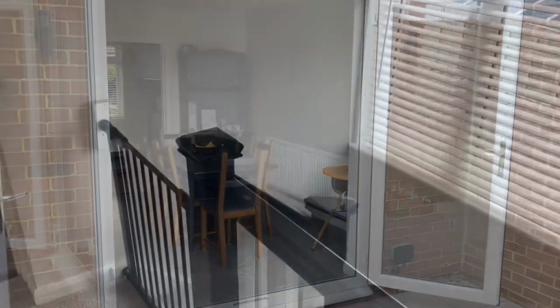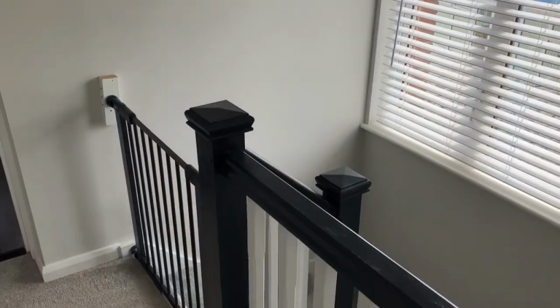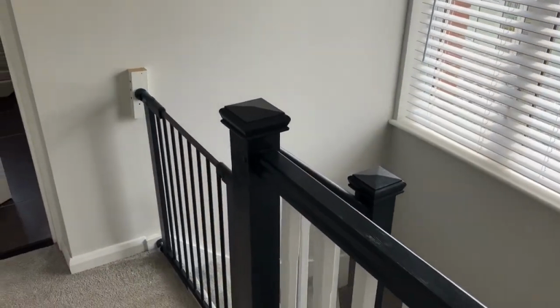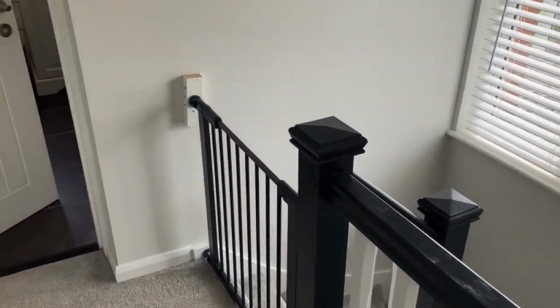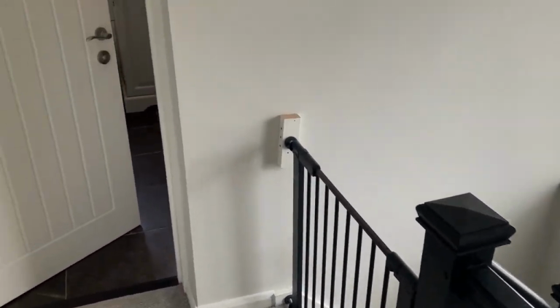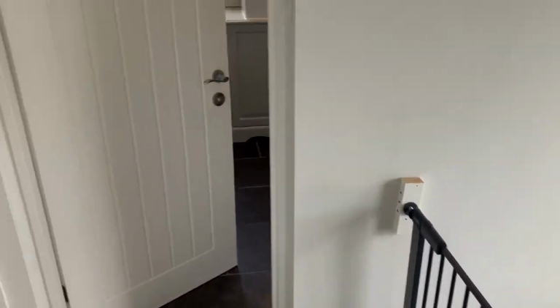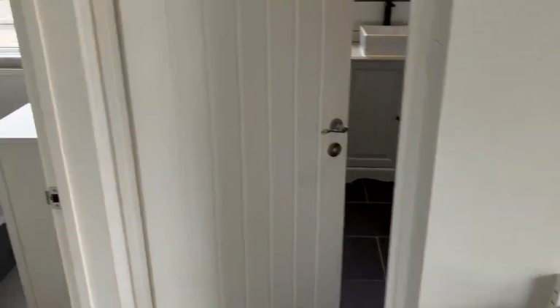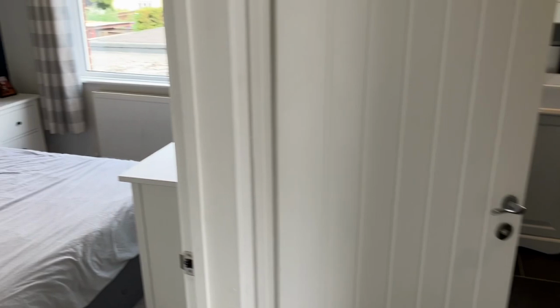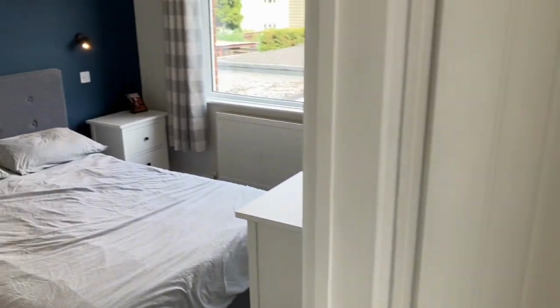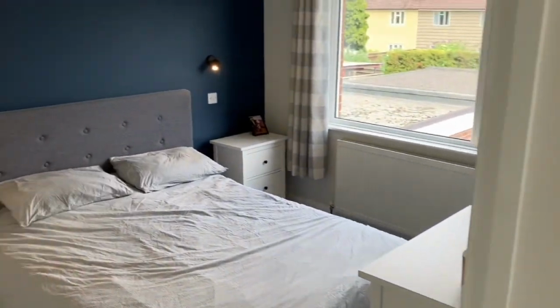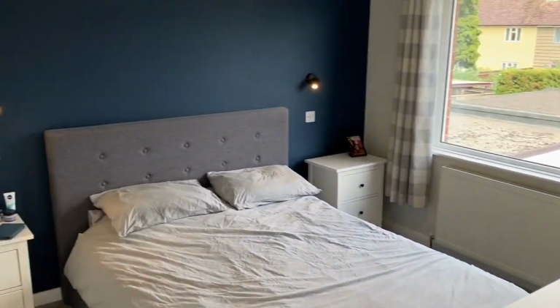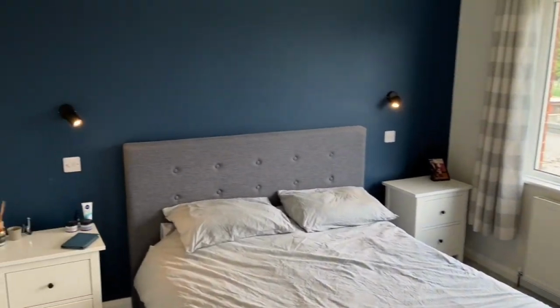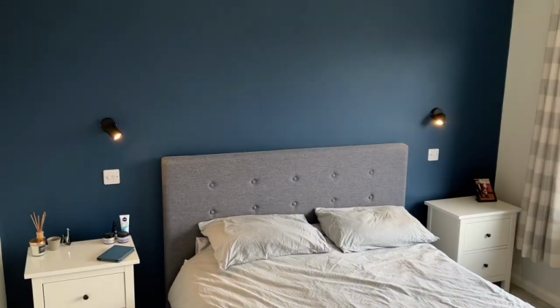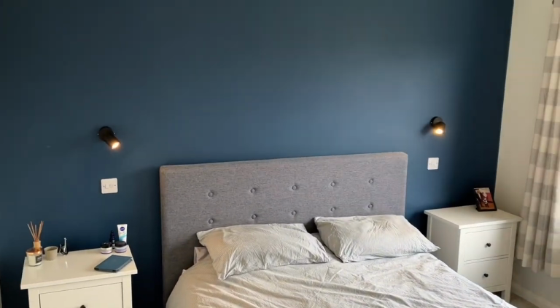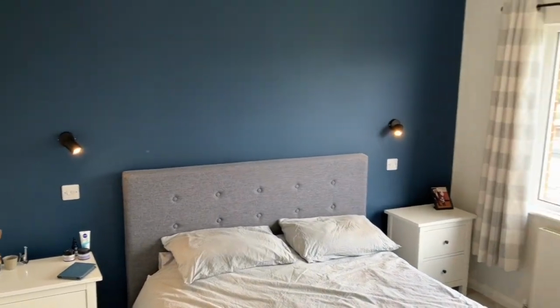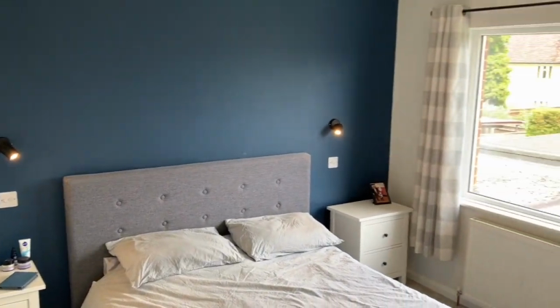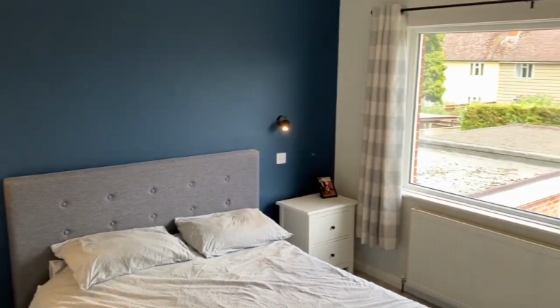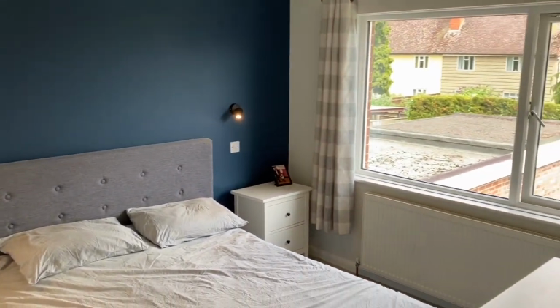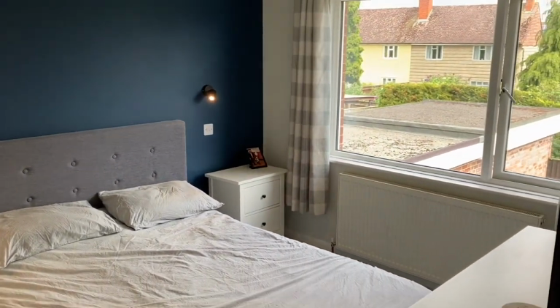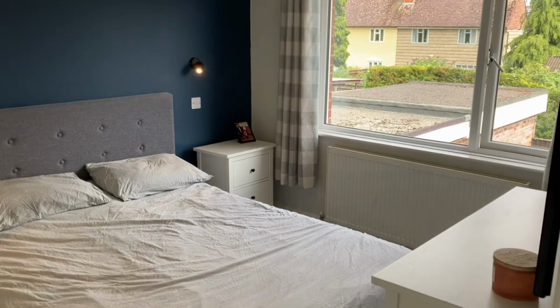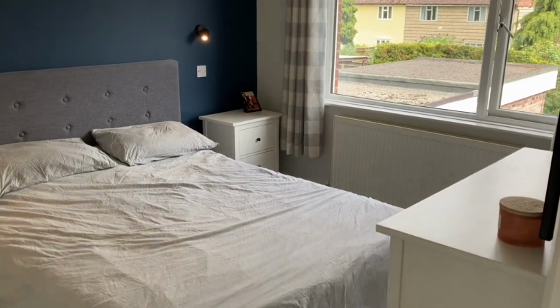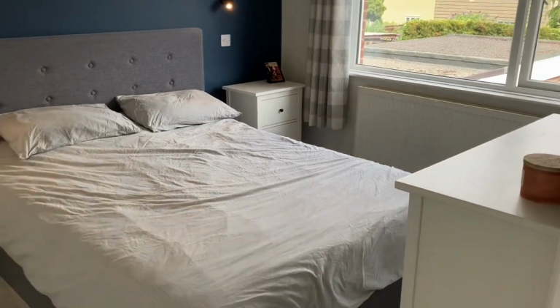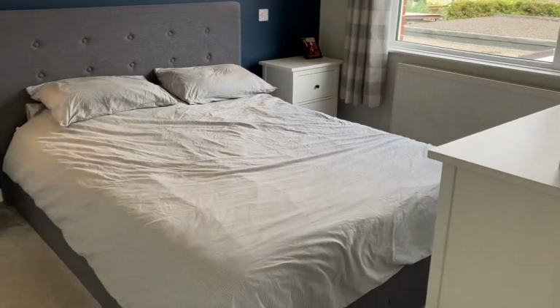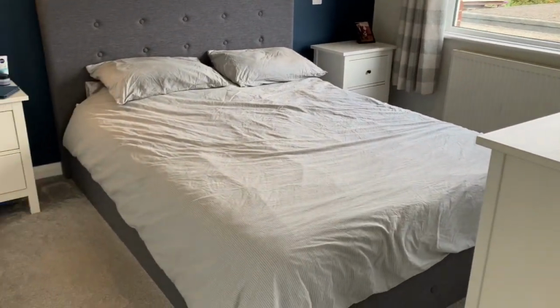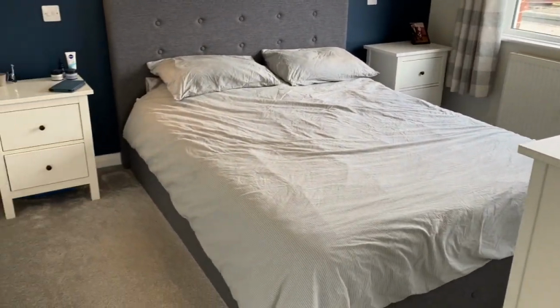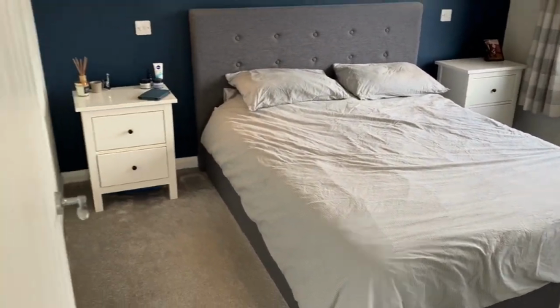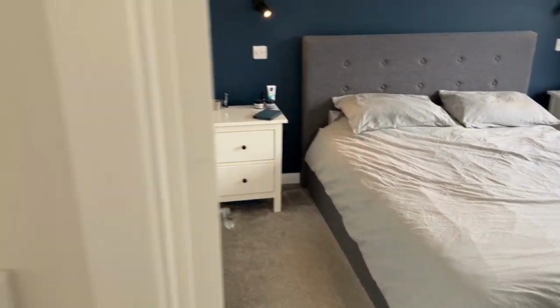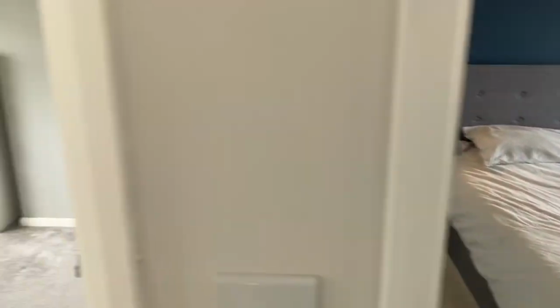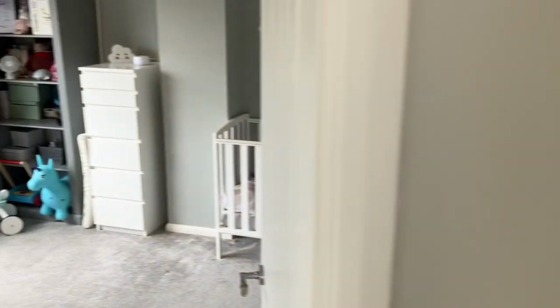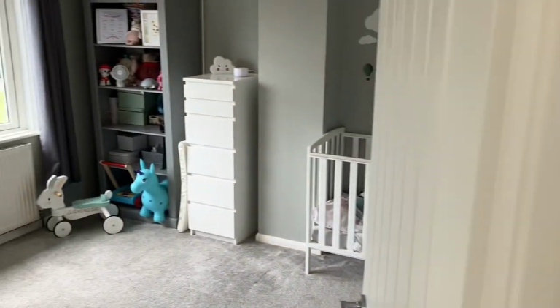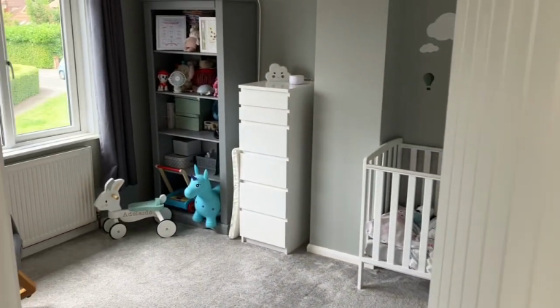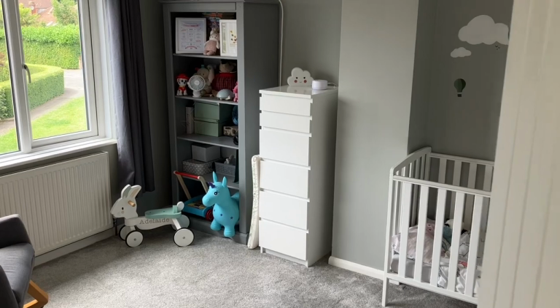Now we're up on the landing at Longcroft Crescent. There are three double bedrooms on offer — the master is to the rear here, with a nice big window overlooking that stunning garden, and USB chargers either side of the bed.